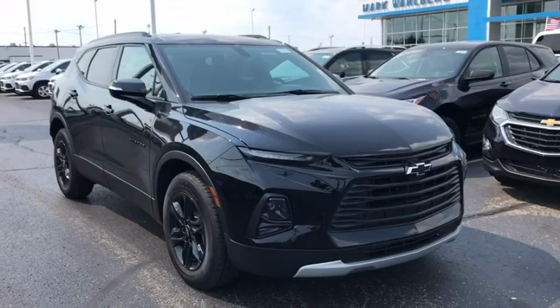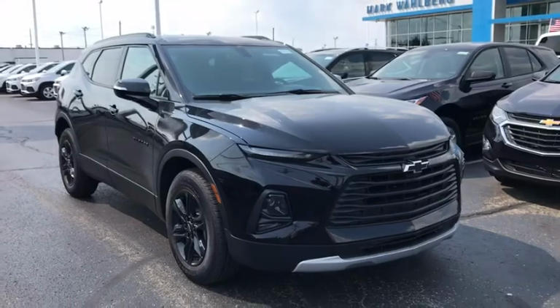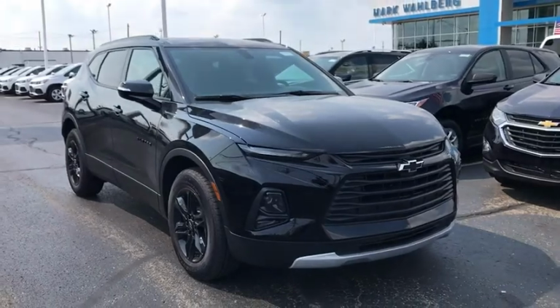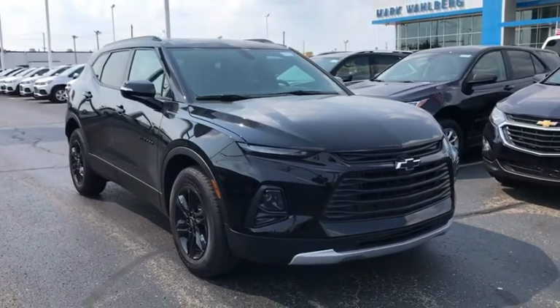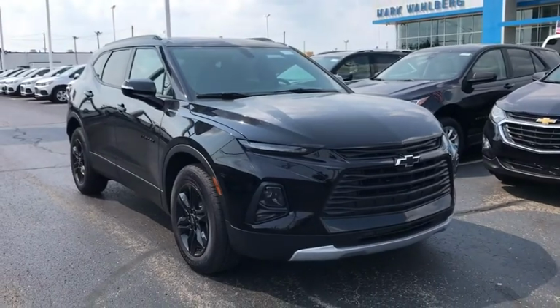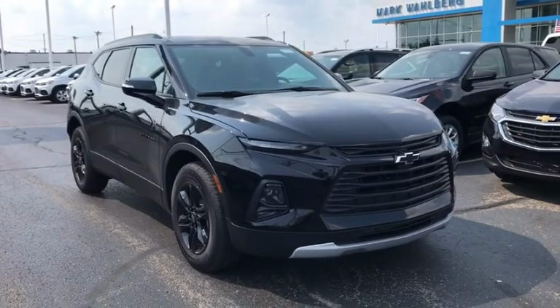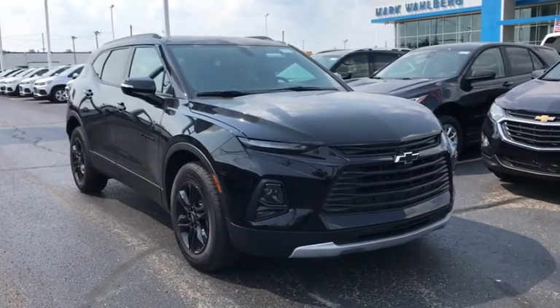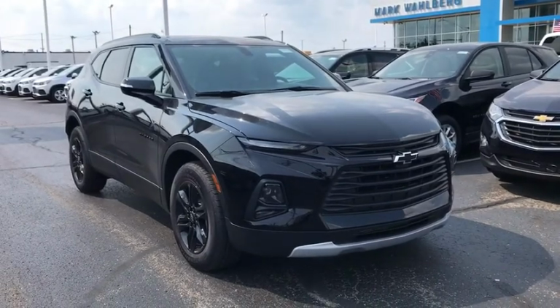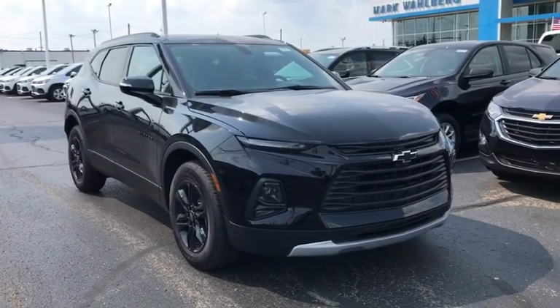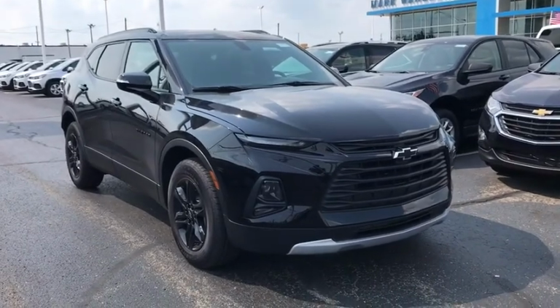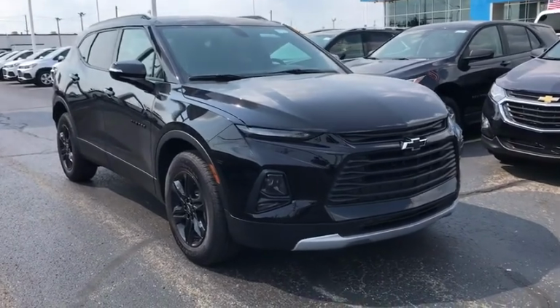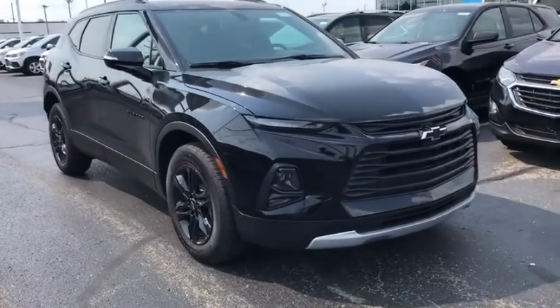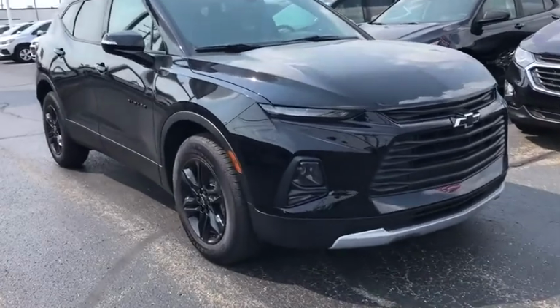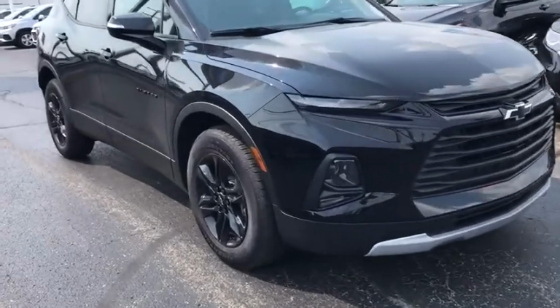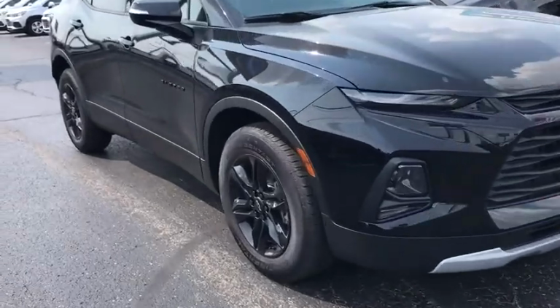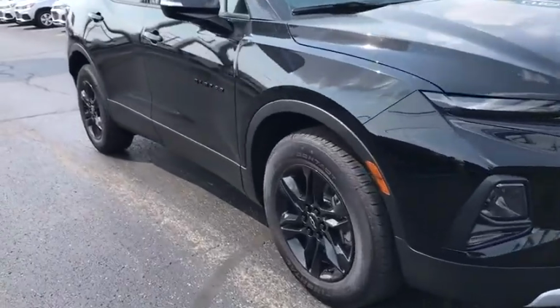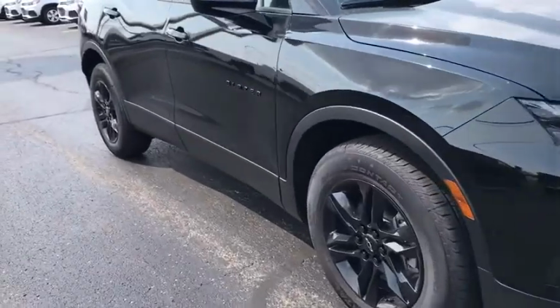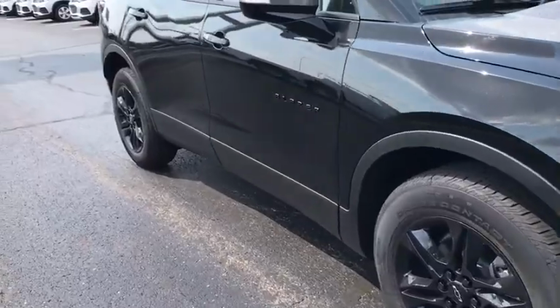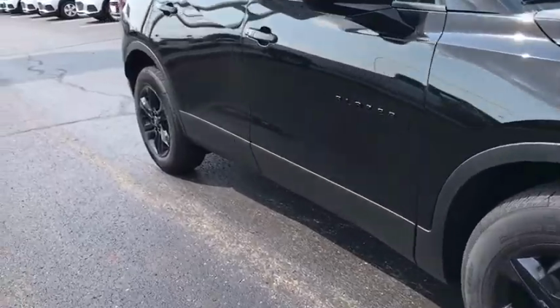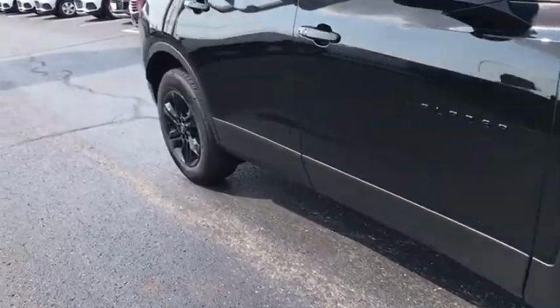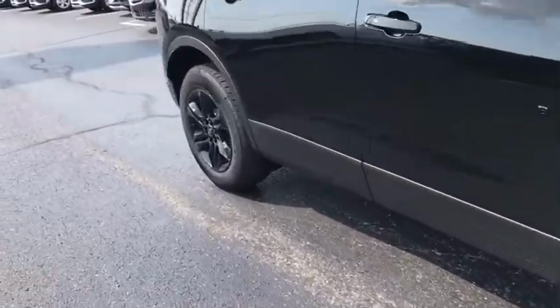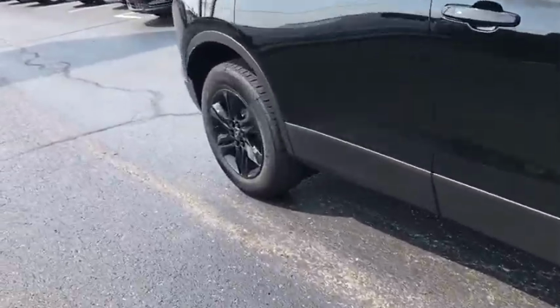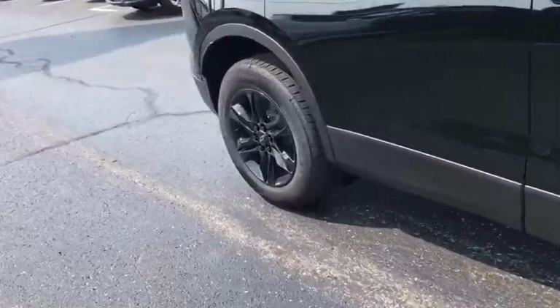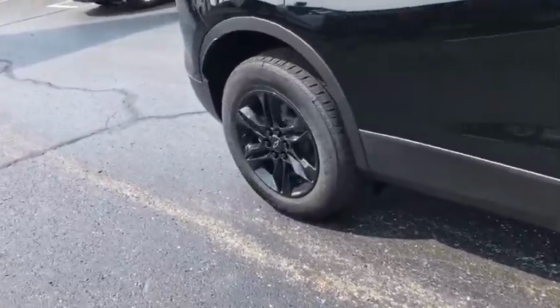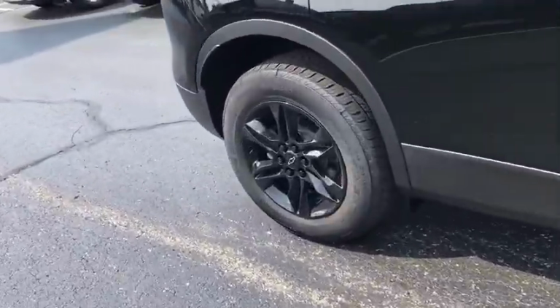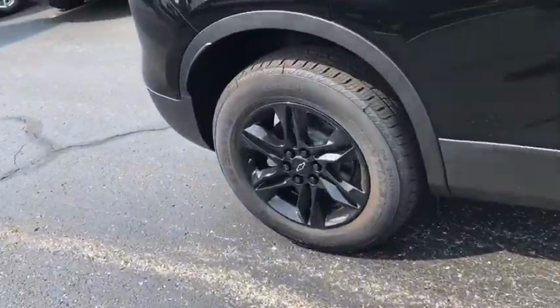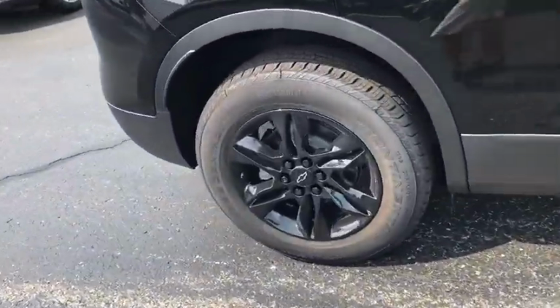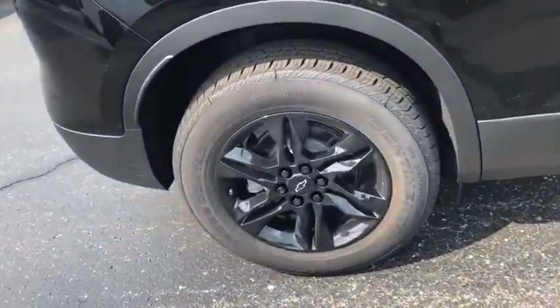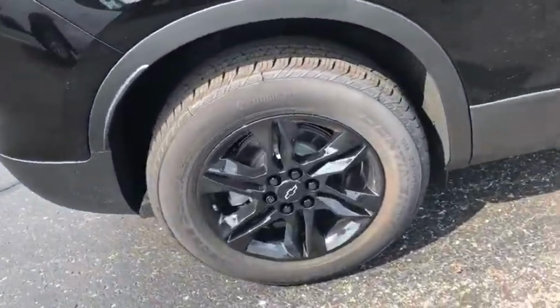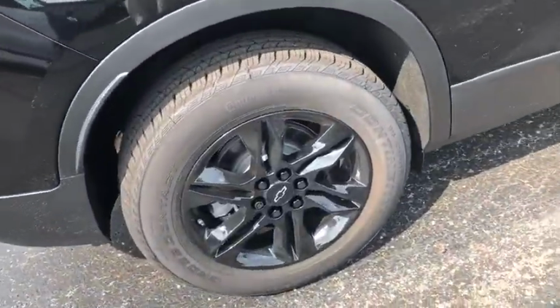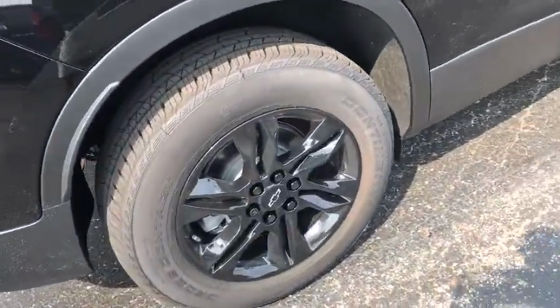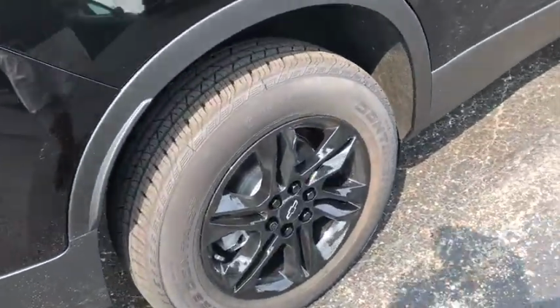Stop by and take a look at the 2020 Chevrolet Blazer. The Chevrolet Blazer is fun to drive around town, comfortable to ride in, and decently capable off-road.